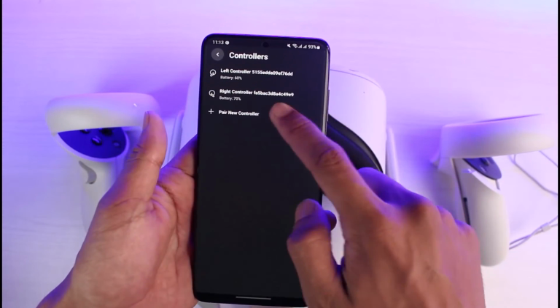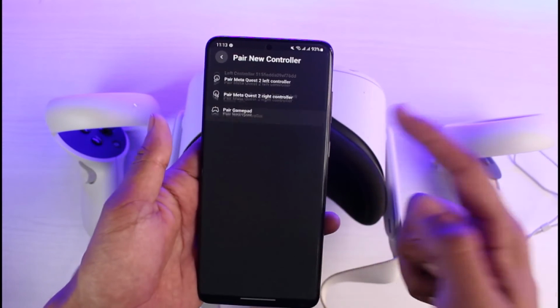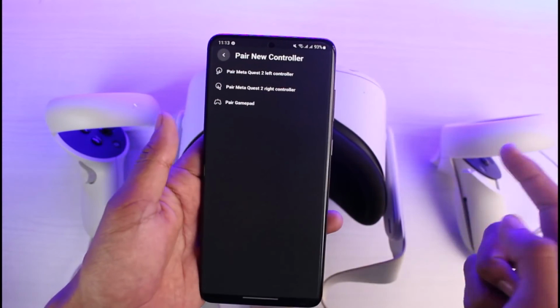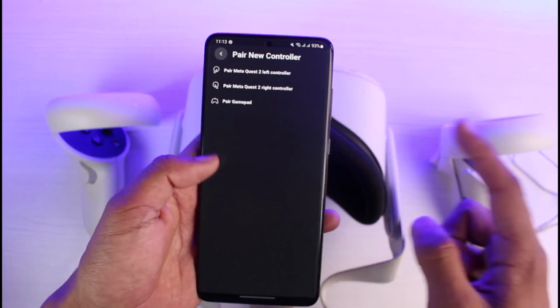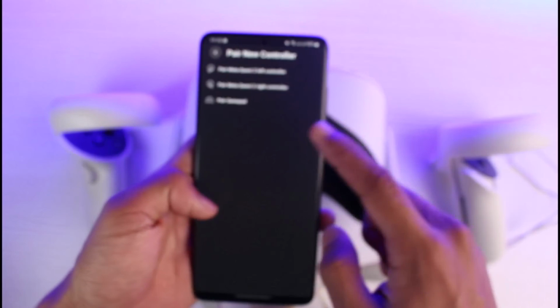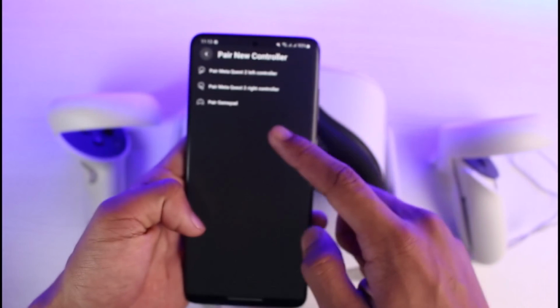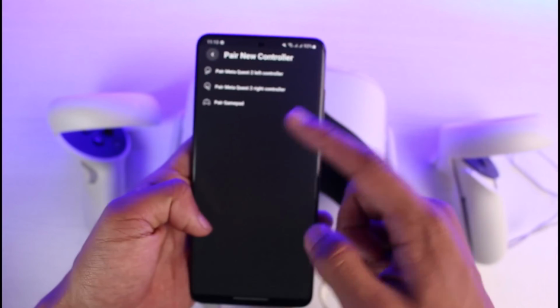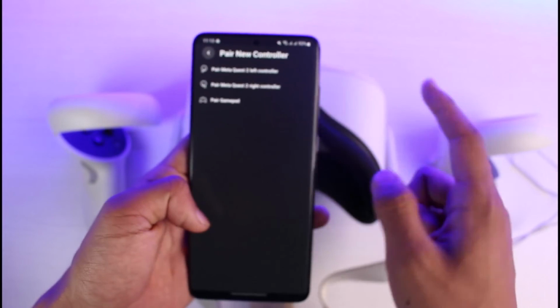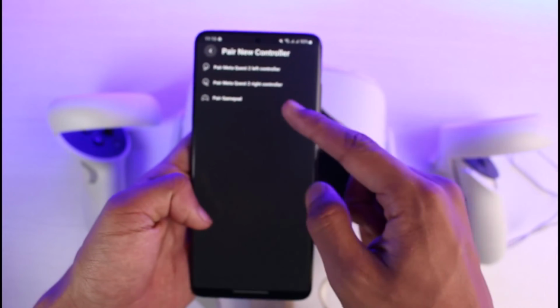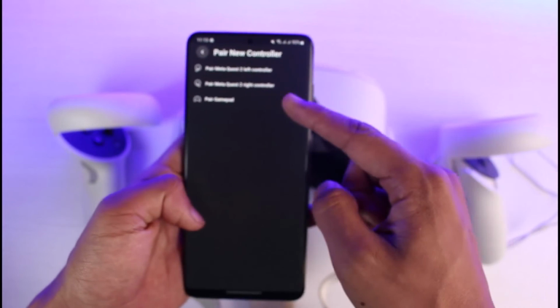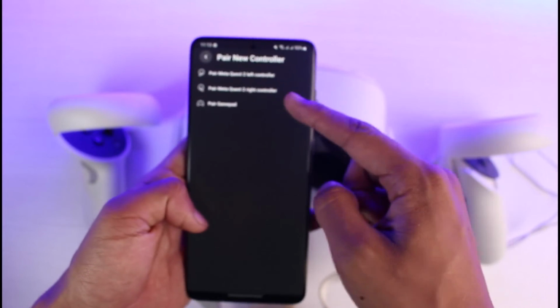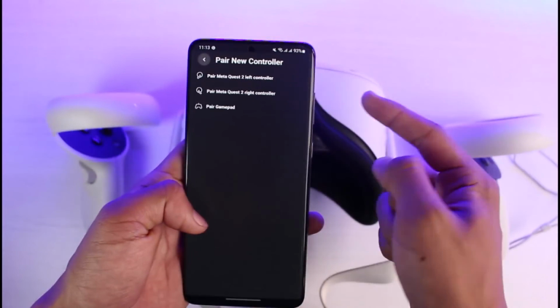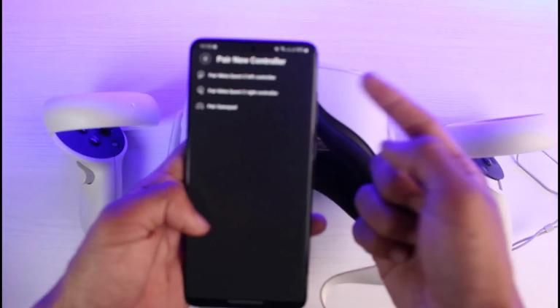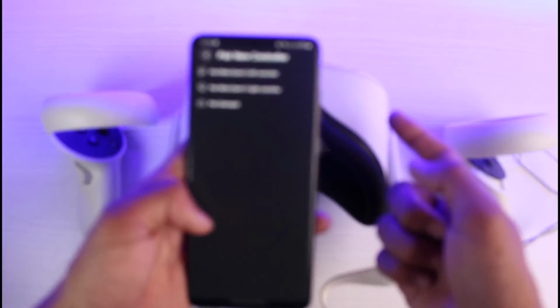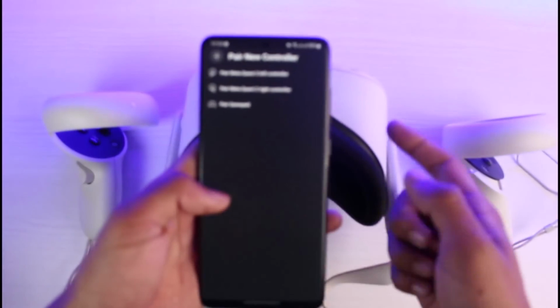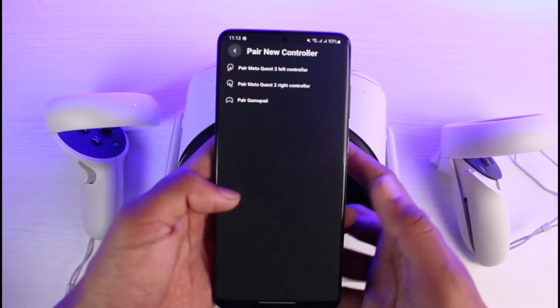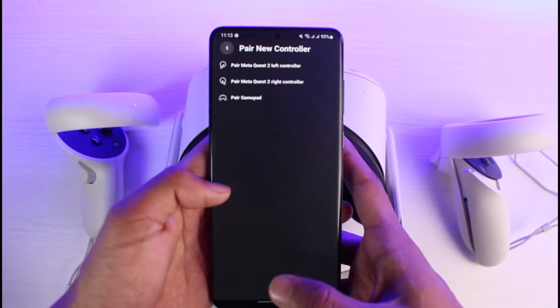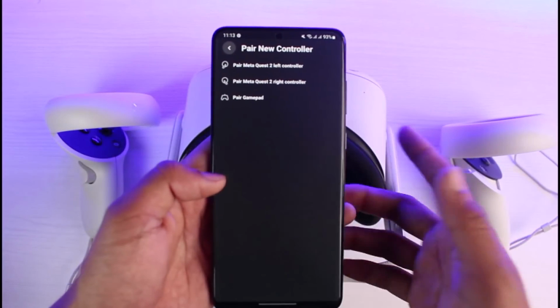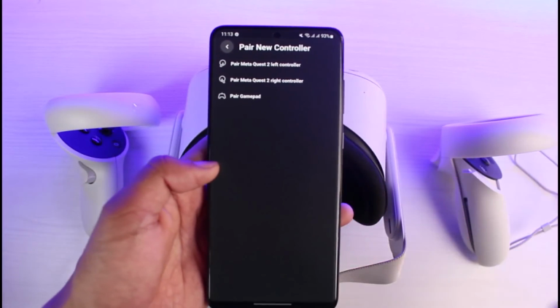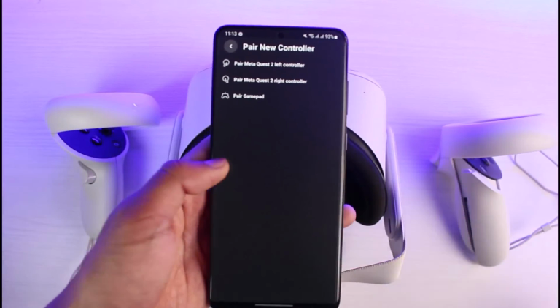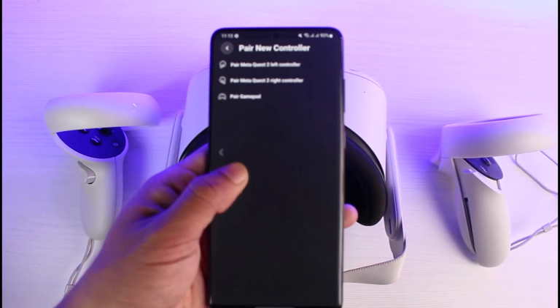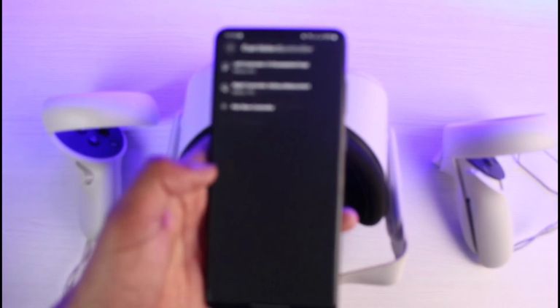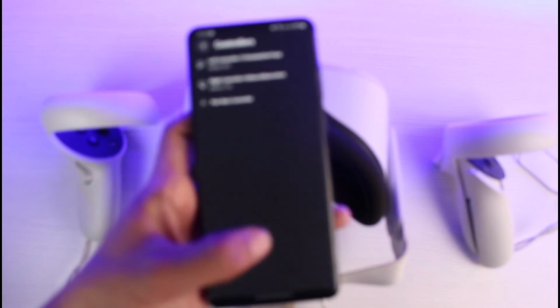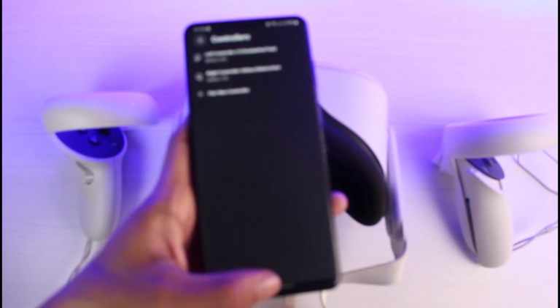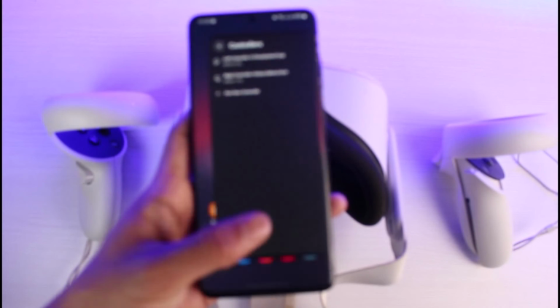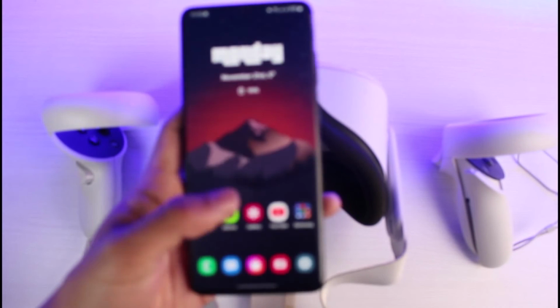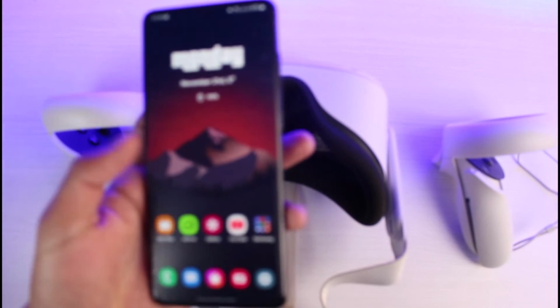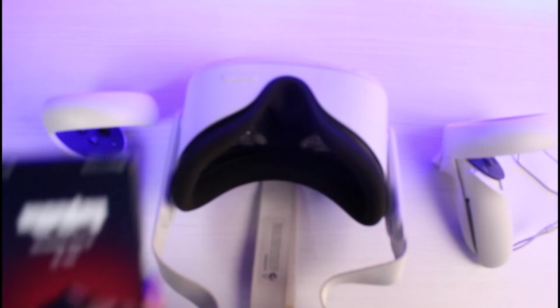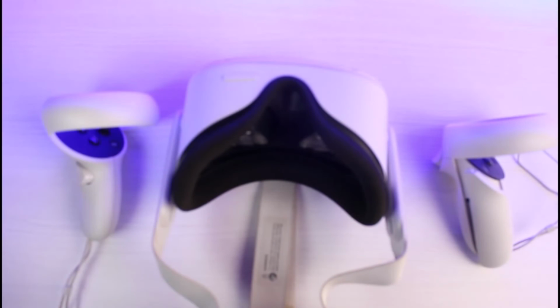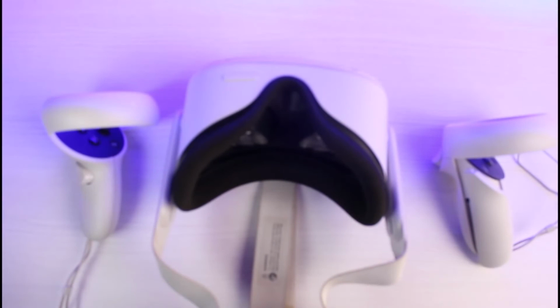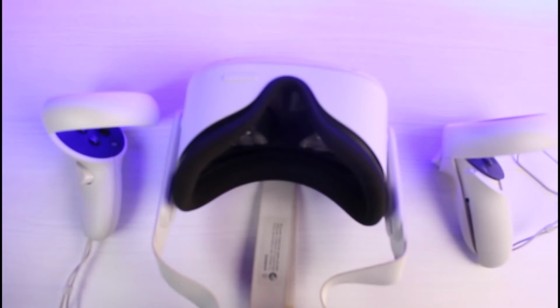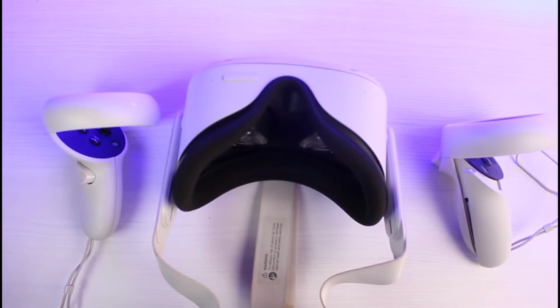To fix this, select Unpair Controller and come back, then select Unpair Controller from the left-hand side as well. Then select Pair New Controller. You have to select the gamepad or Meta Quest right controller and left controller. In that way, these steps will most likely get your job done.